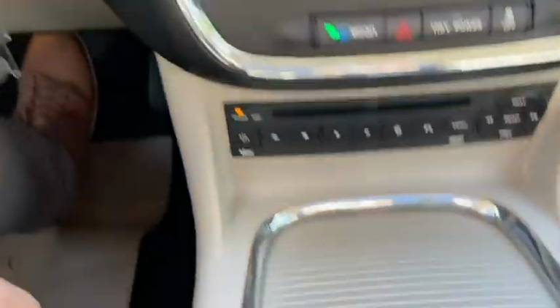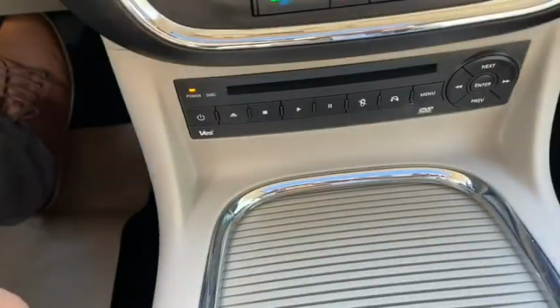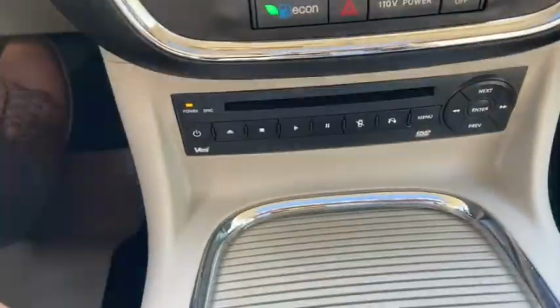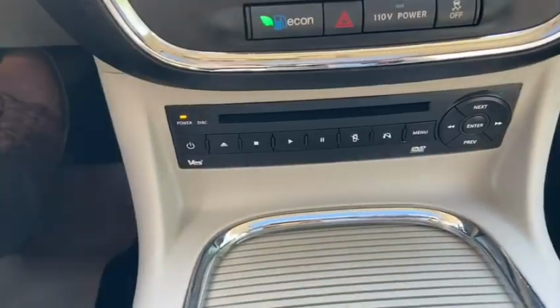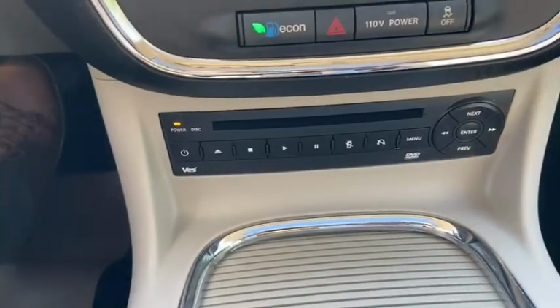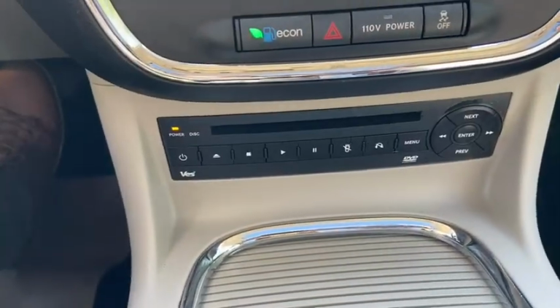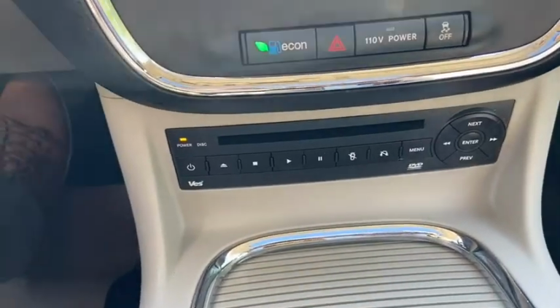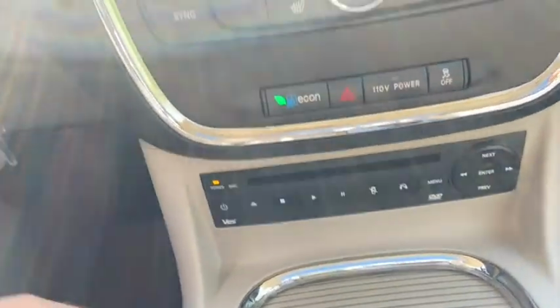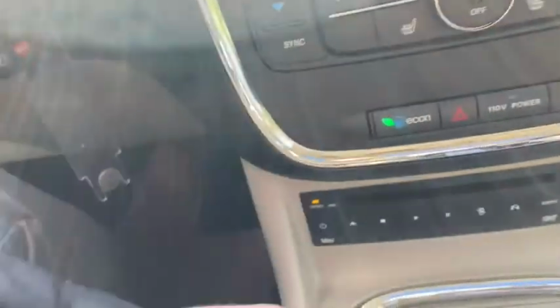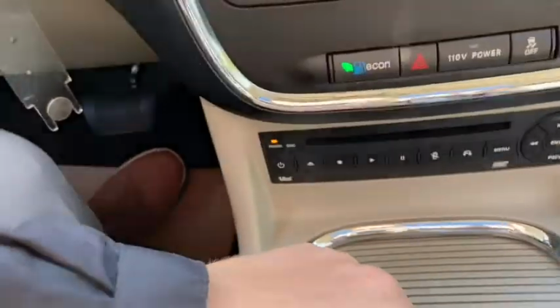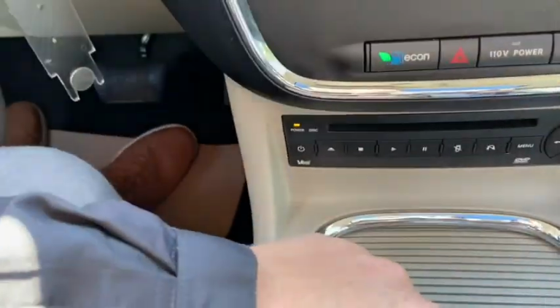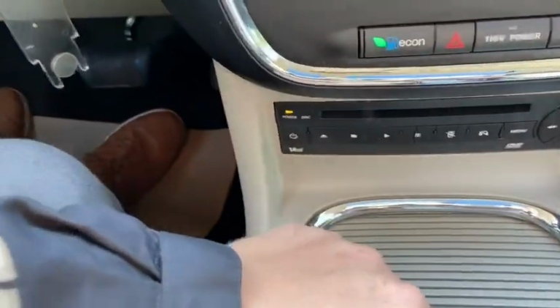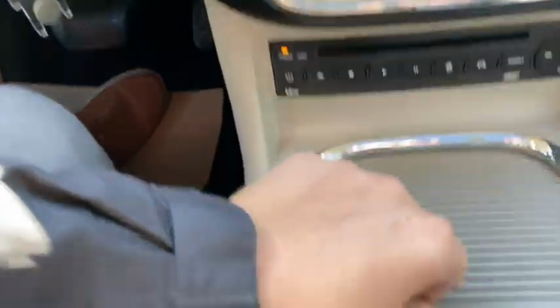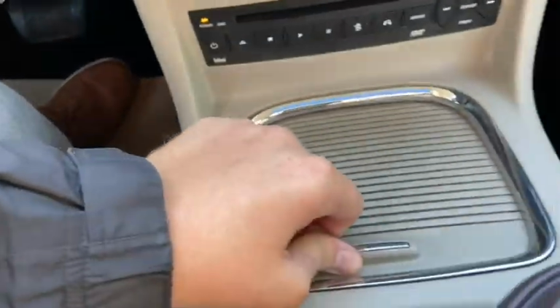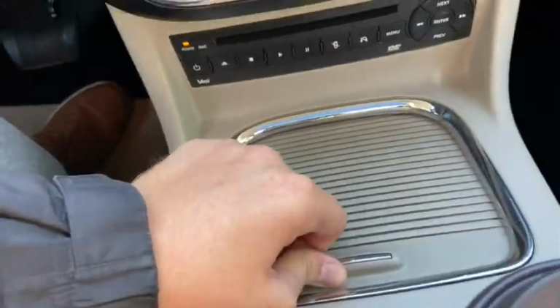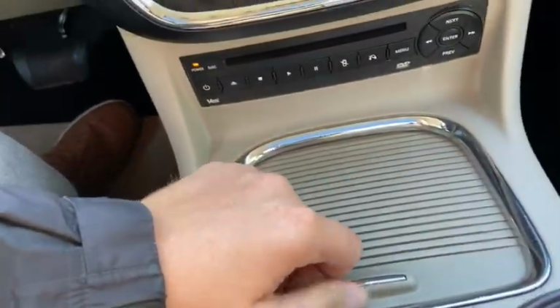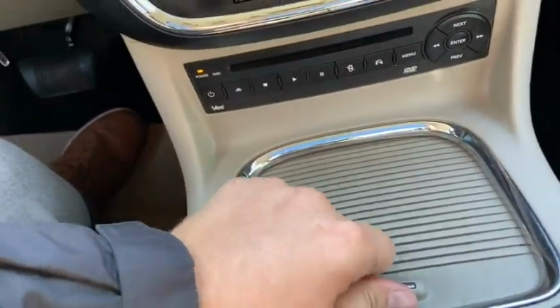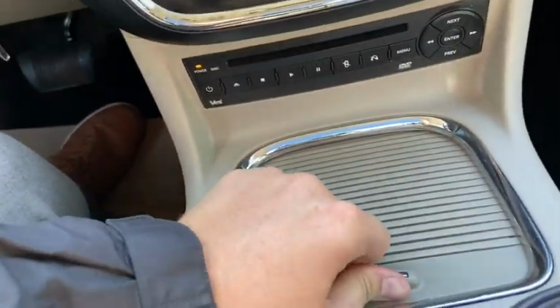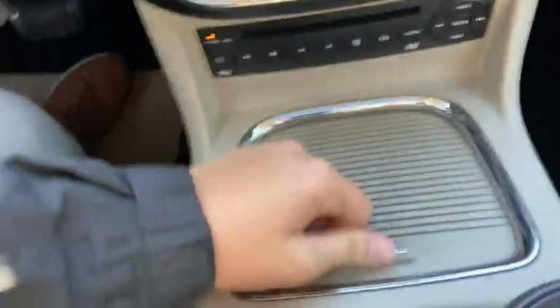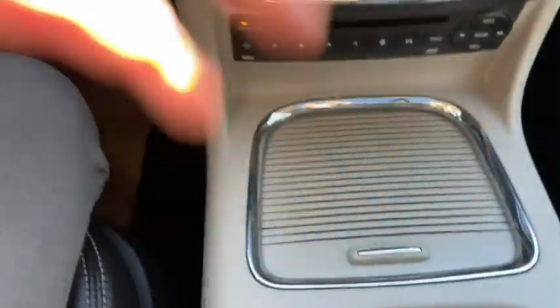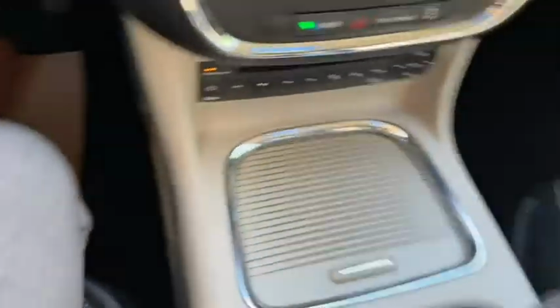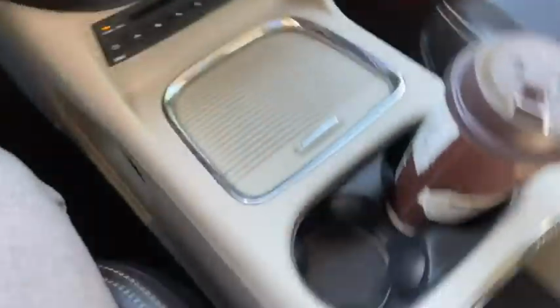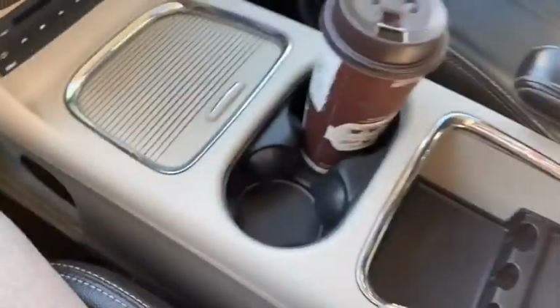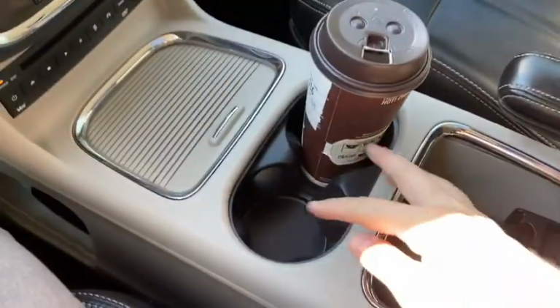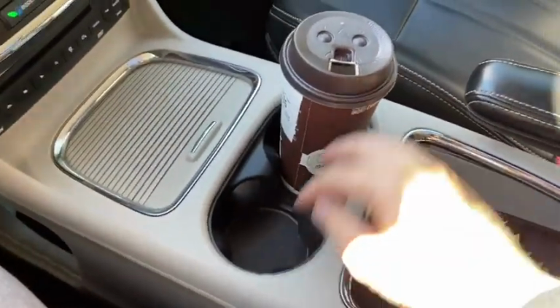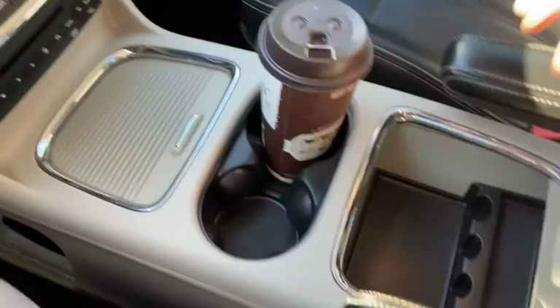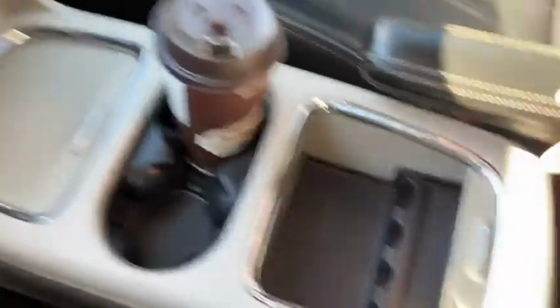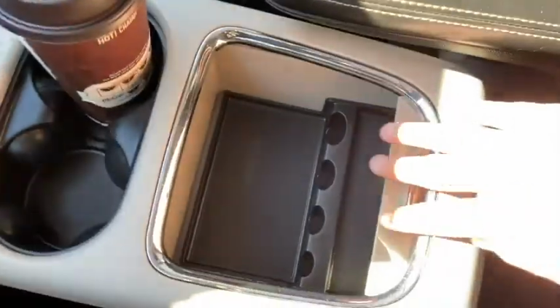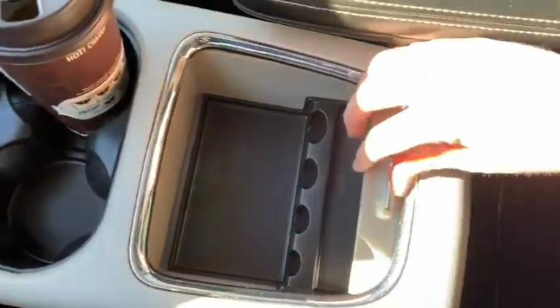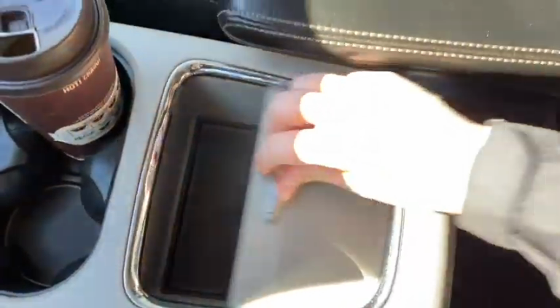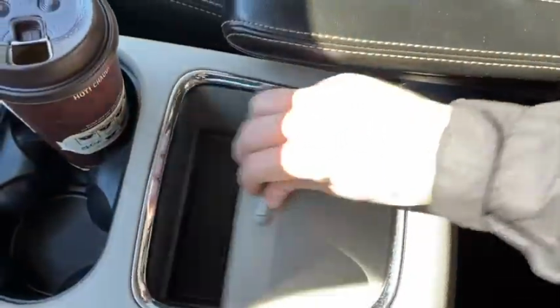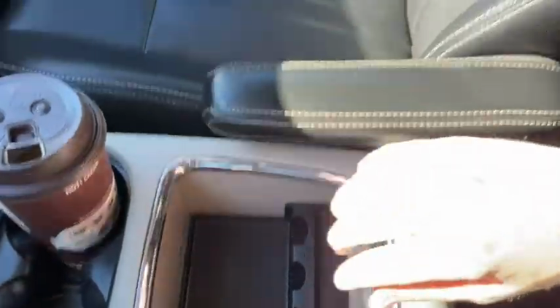You have your DVD player underneath, and there is a screen in the back for the rear passengers. Then coming back we have two cup holders and some storage space in the middle.